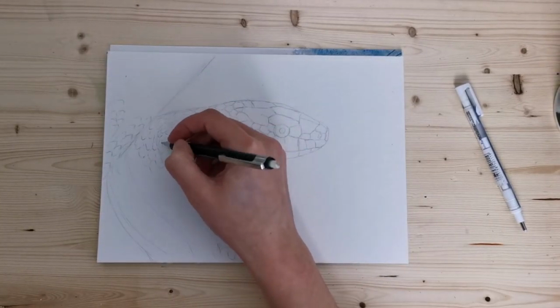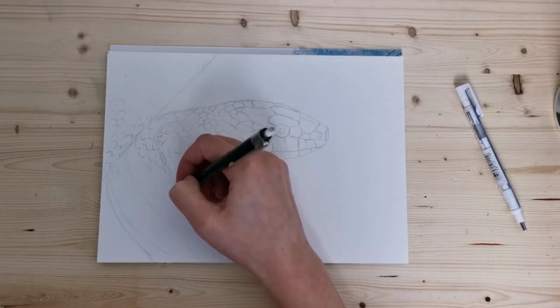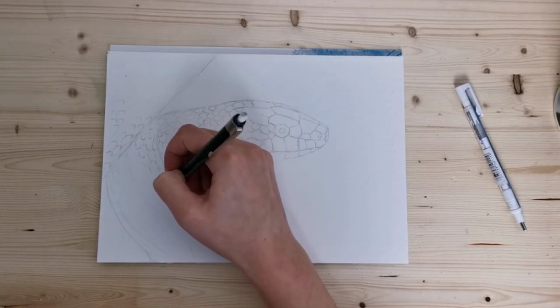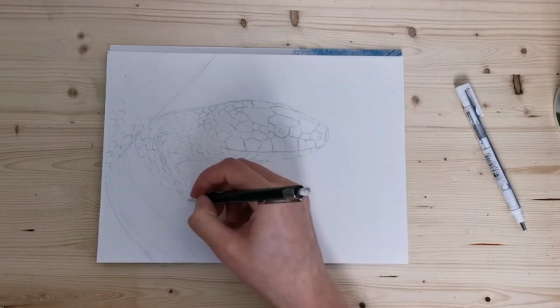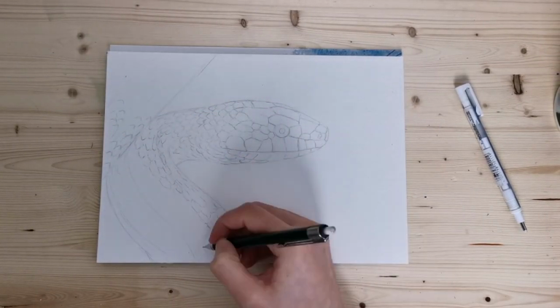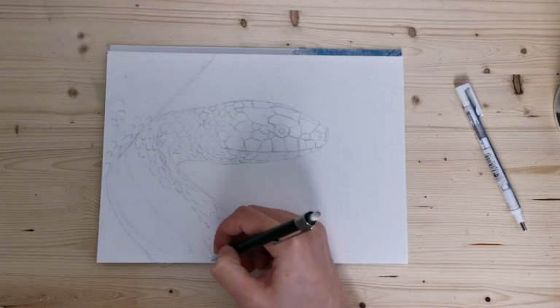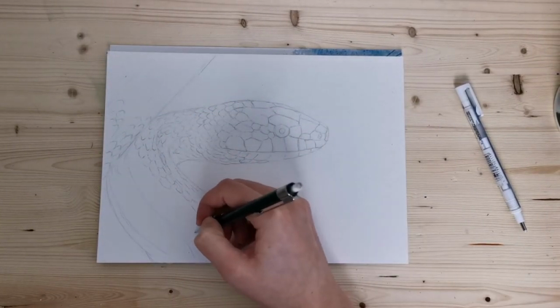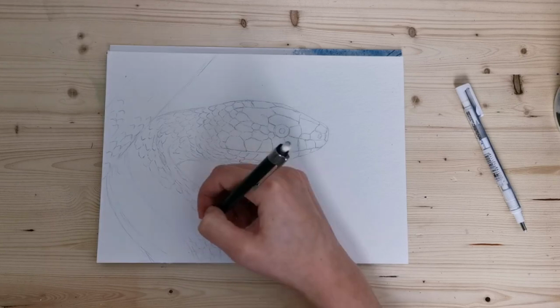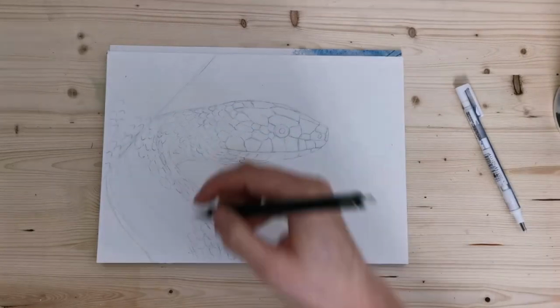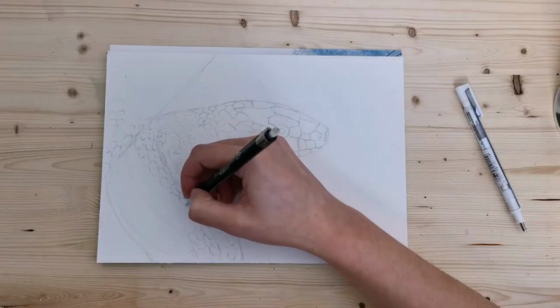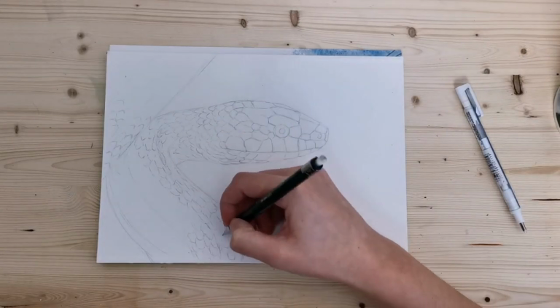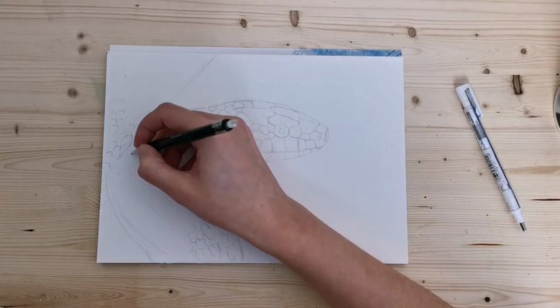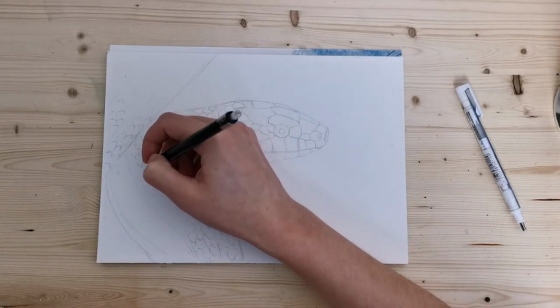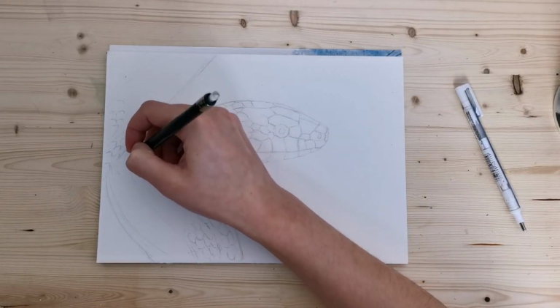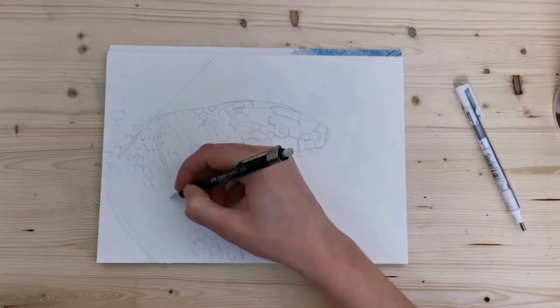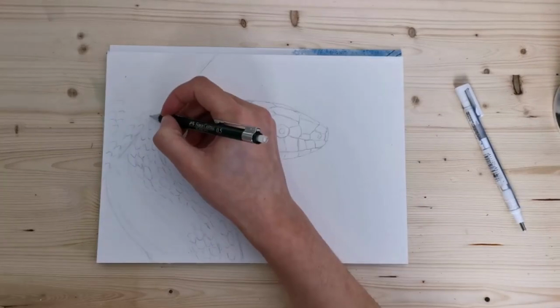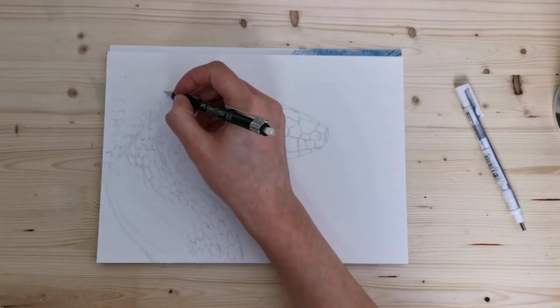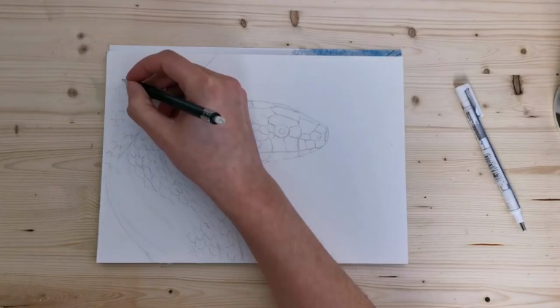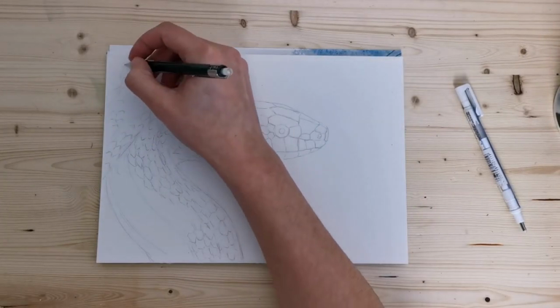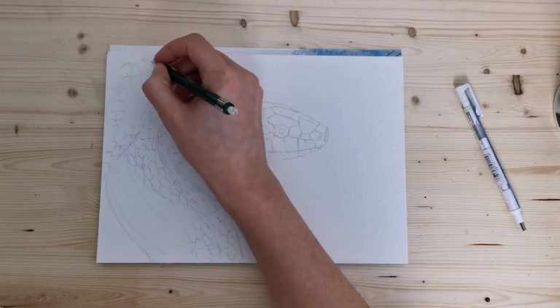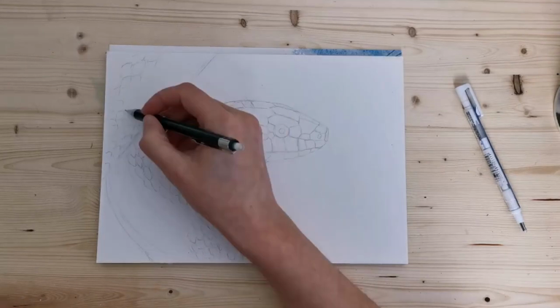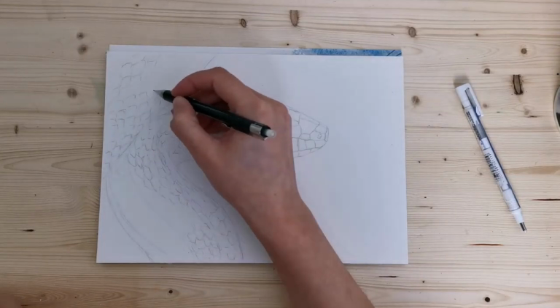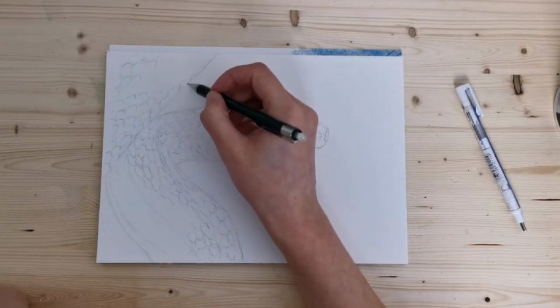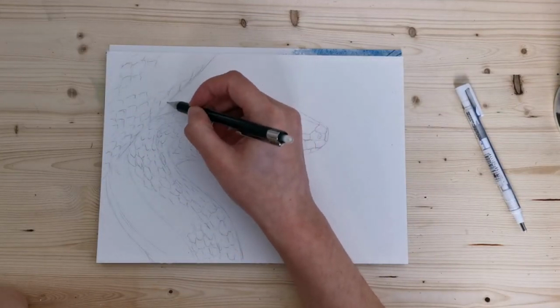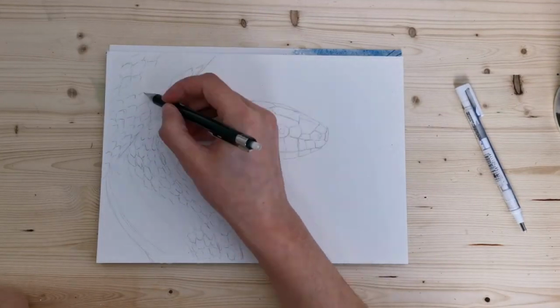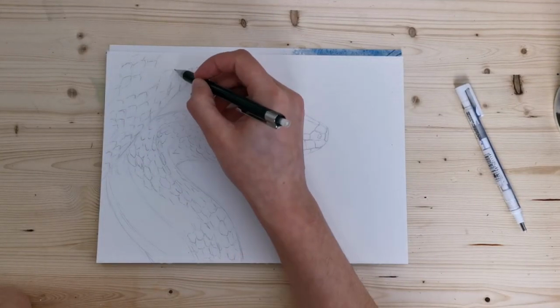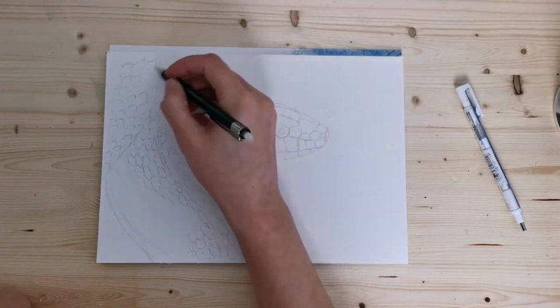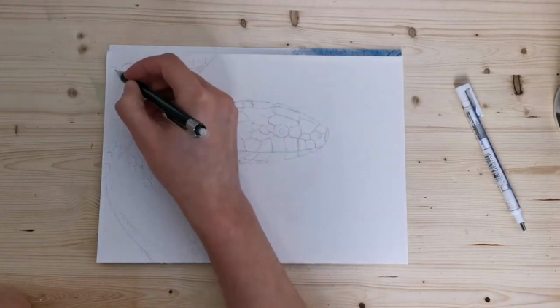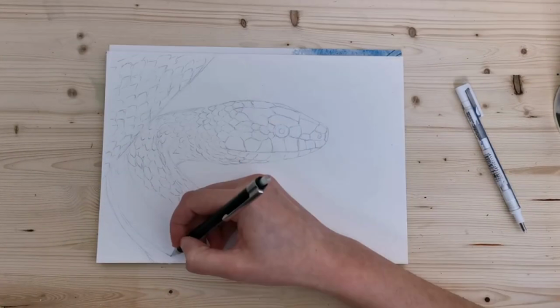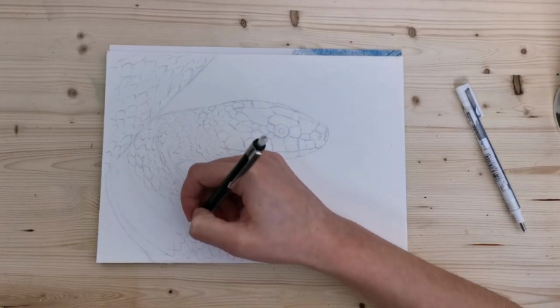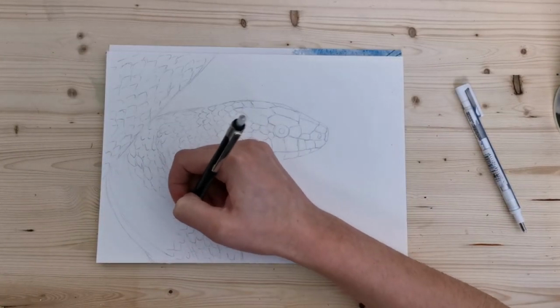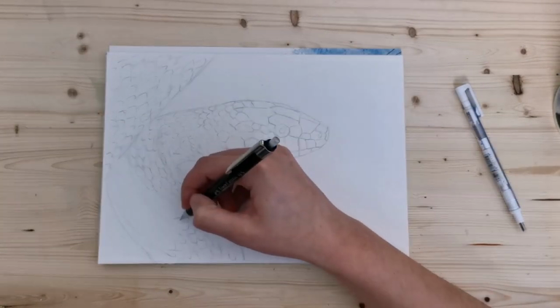Hi there, welcome back to my art channel. My name is Anna and in today's video I'm going to be working on a snake, using watercolor and colored pencils for some final touches.